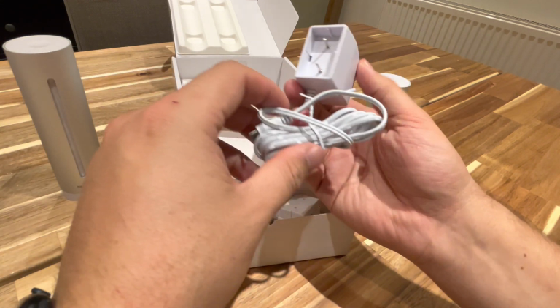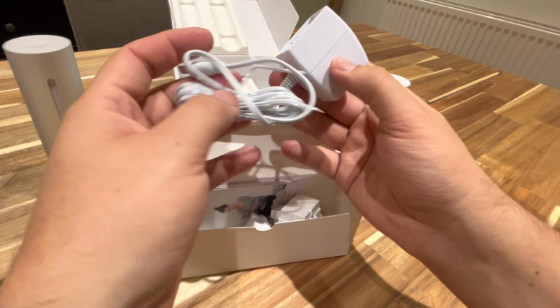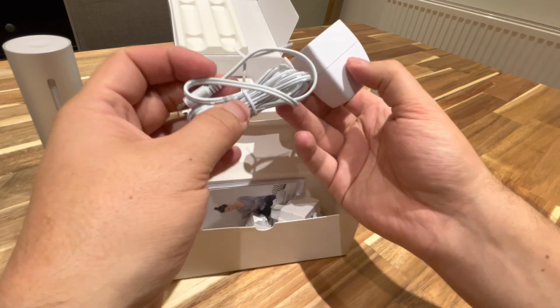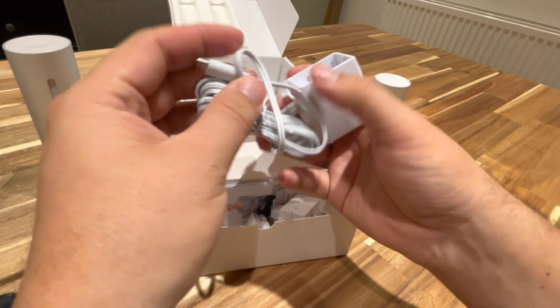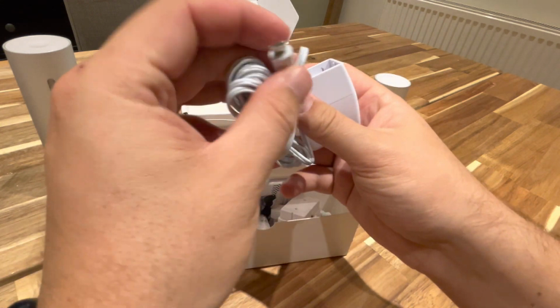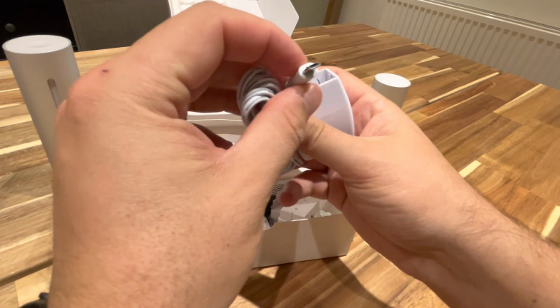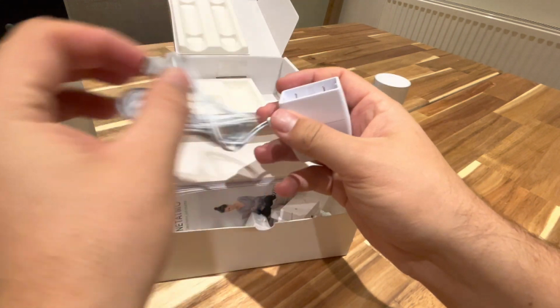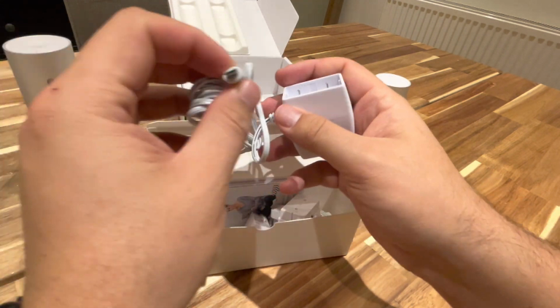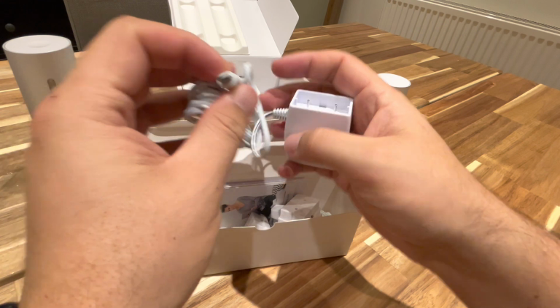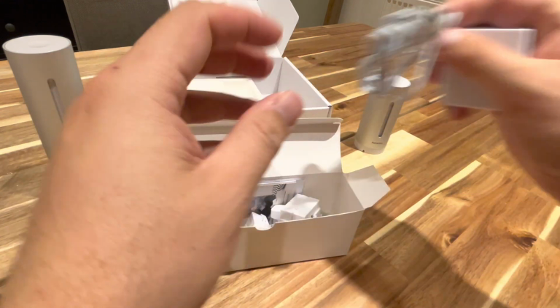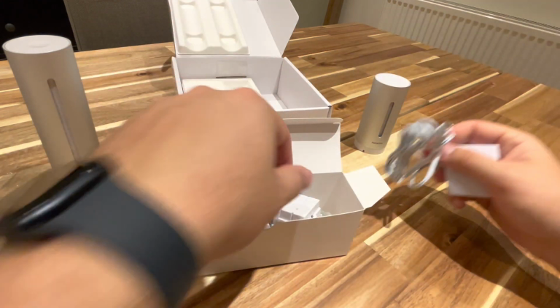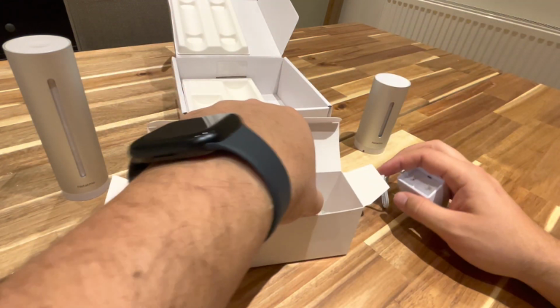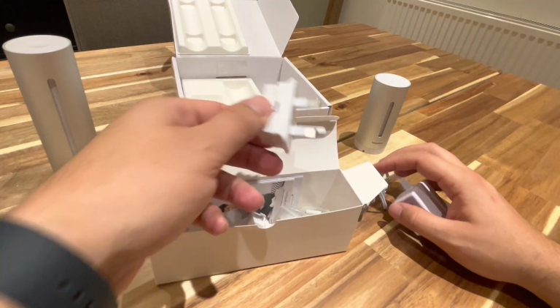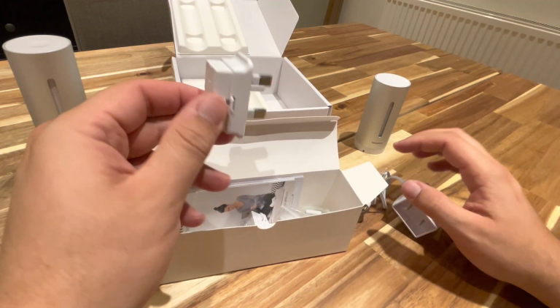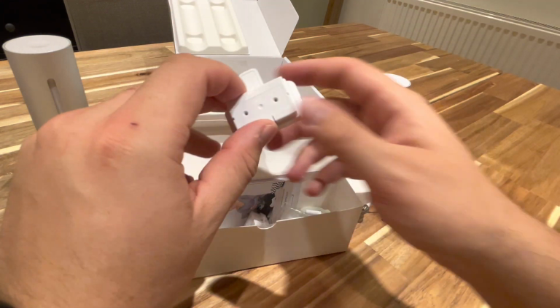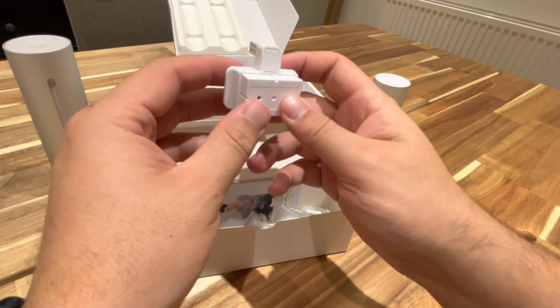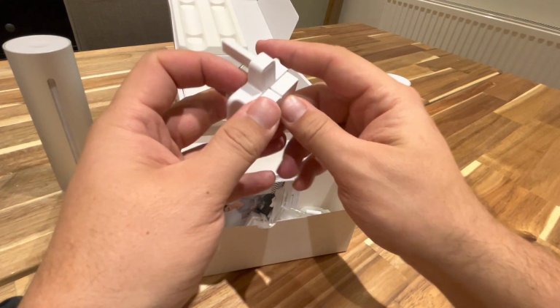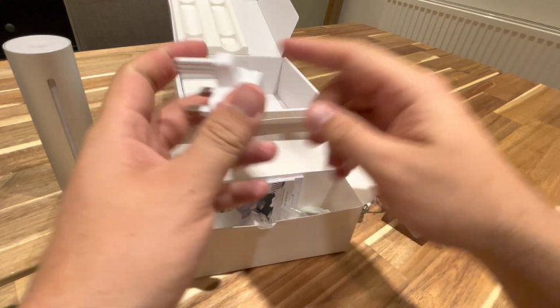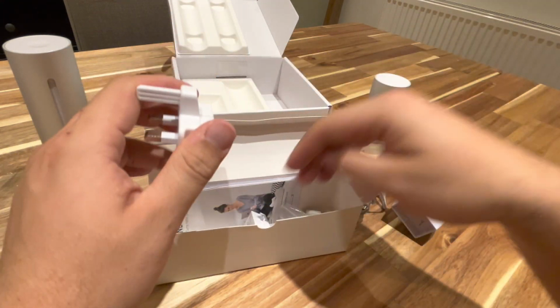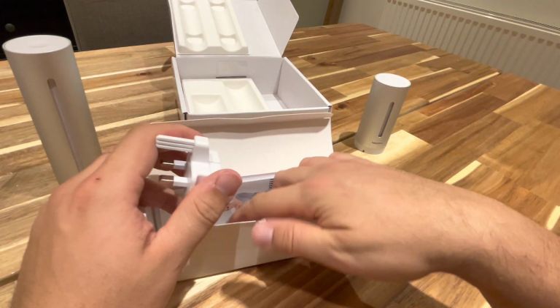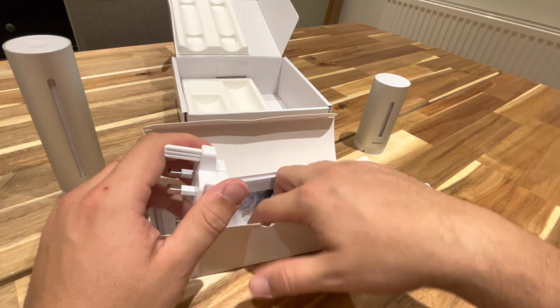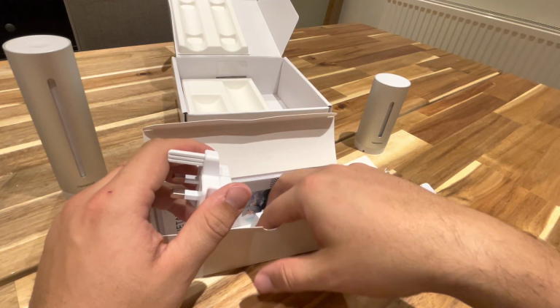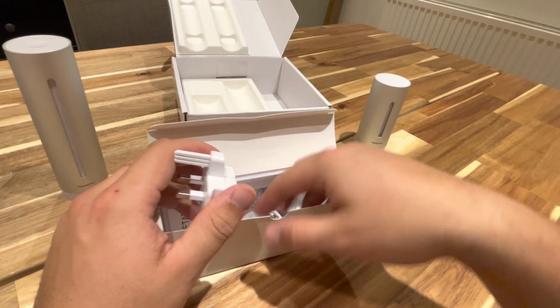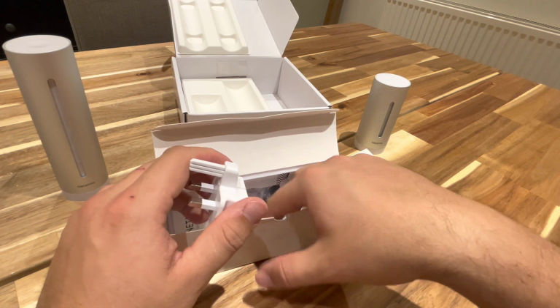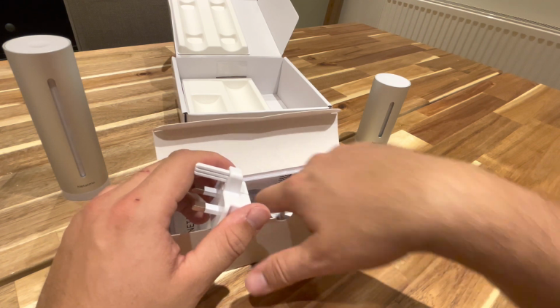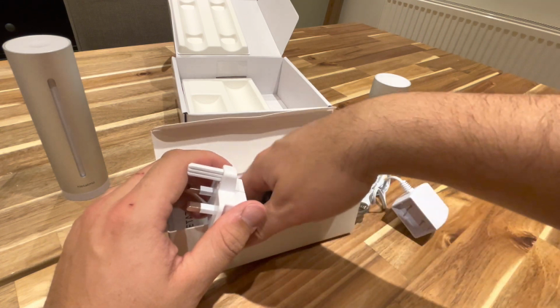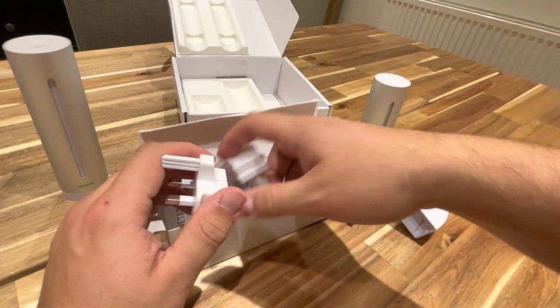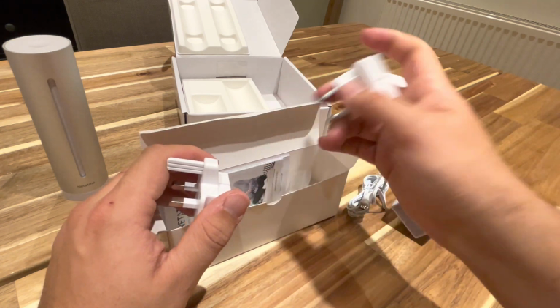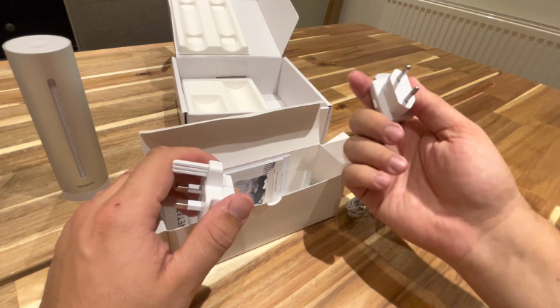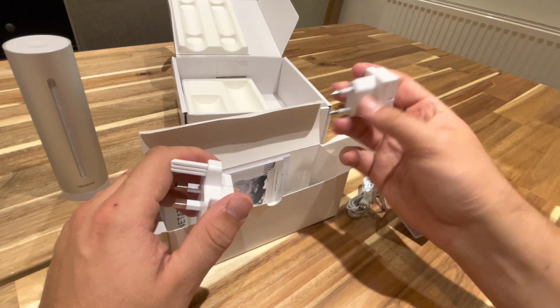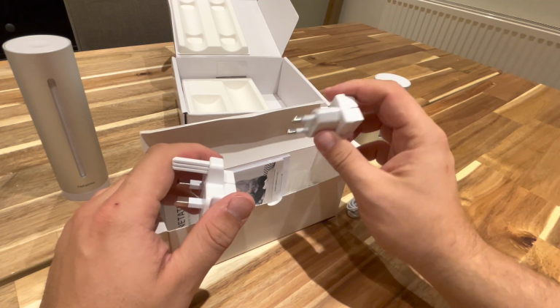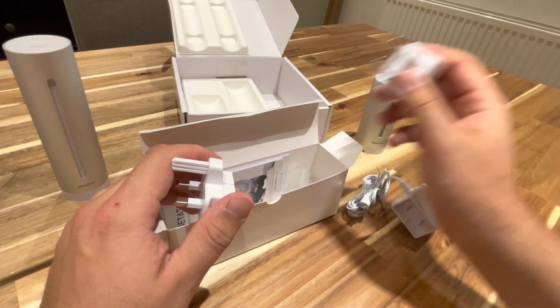We've got a little adapter for that, a converter, and the European plug.